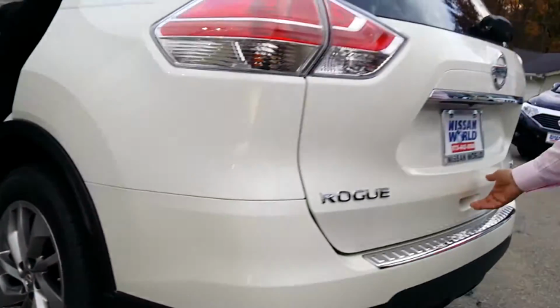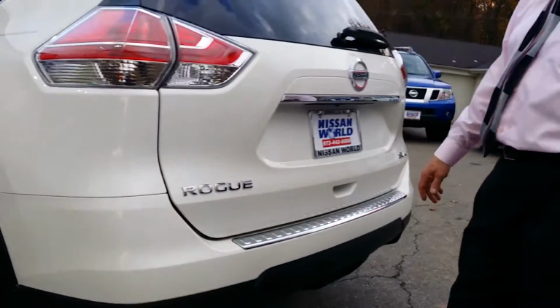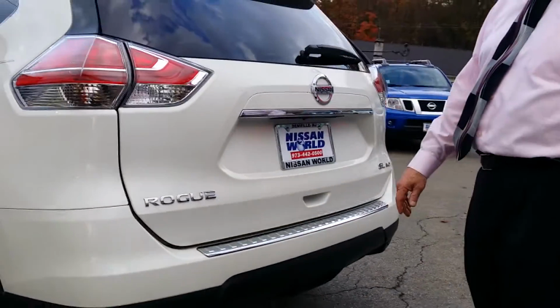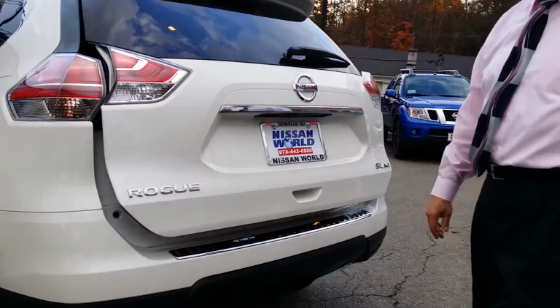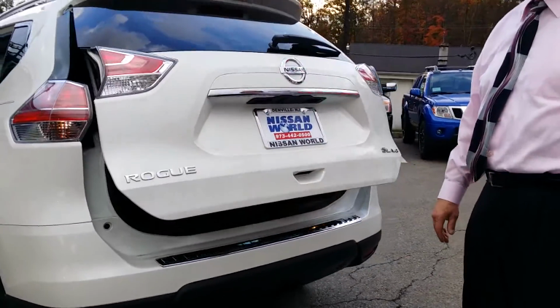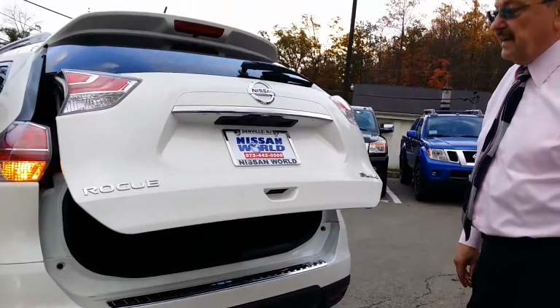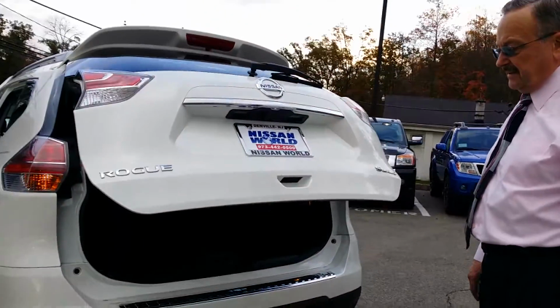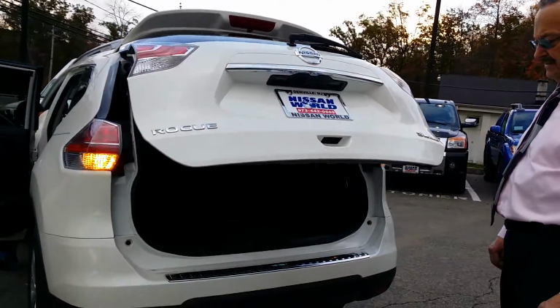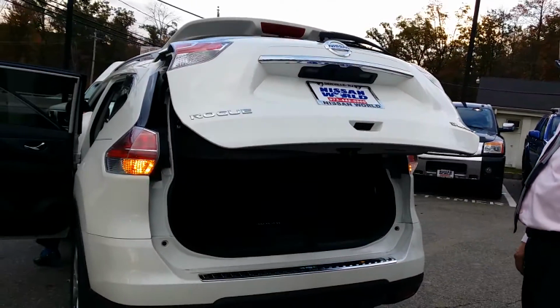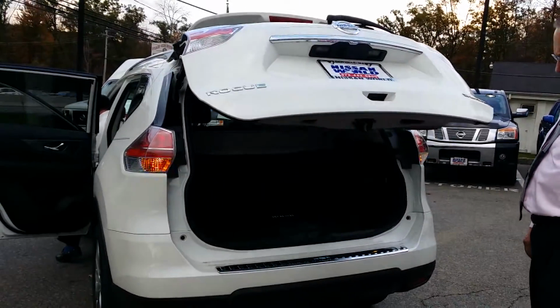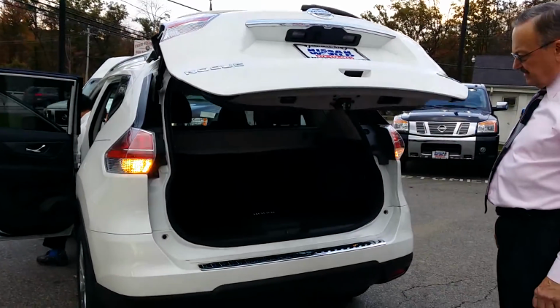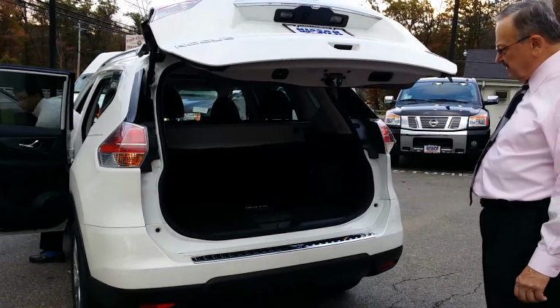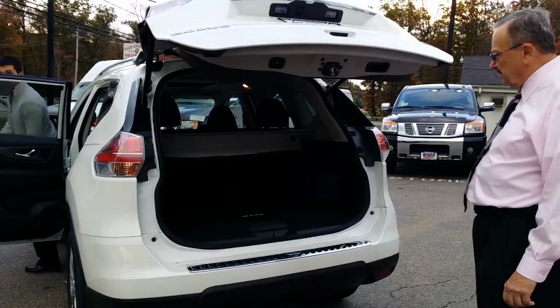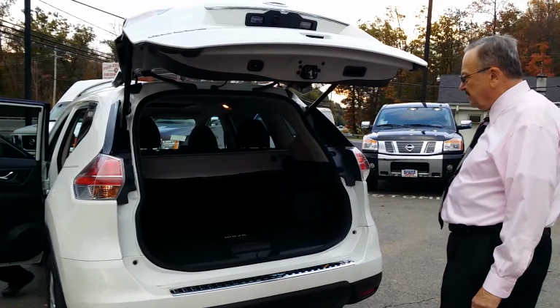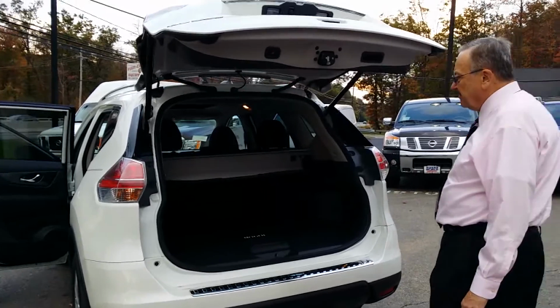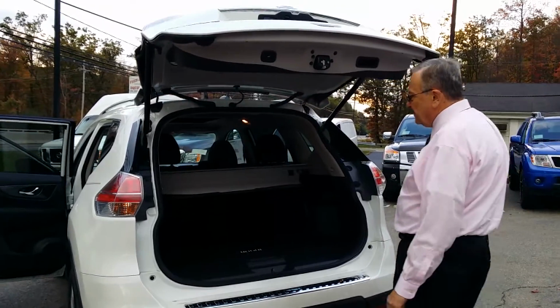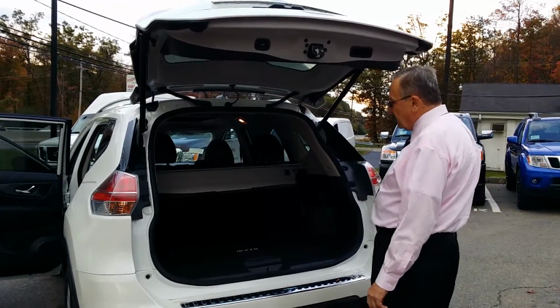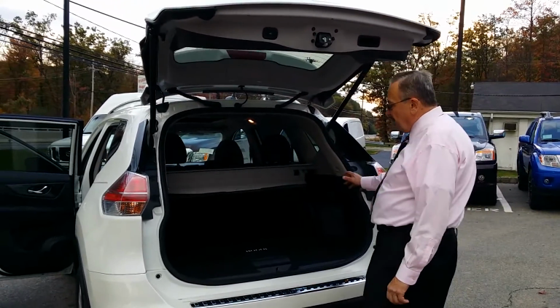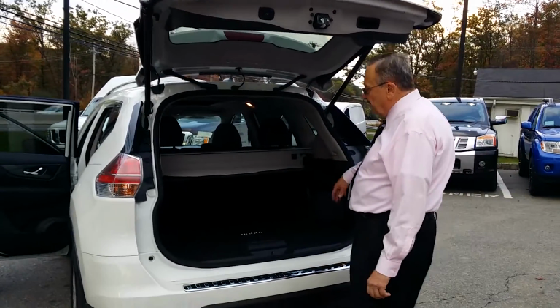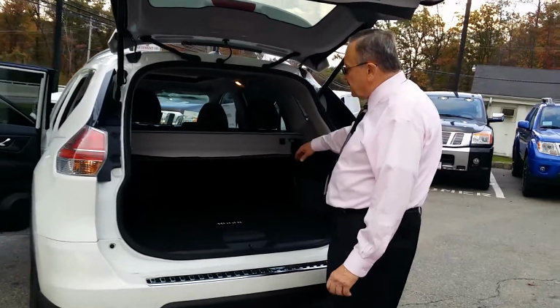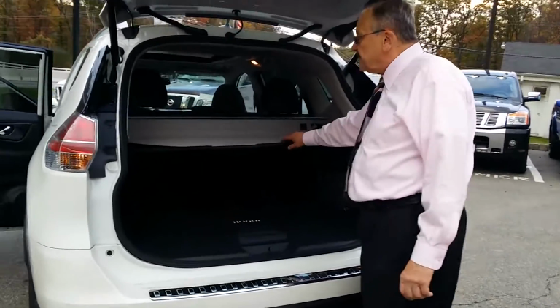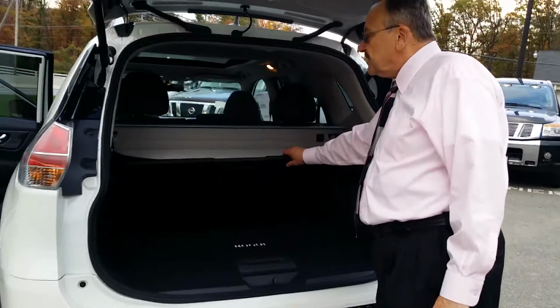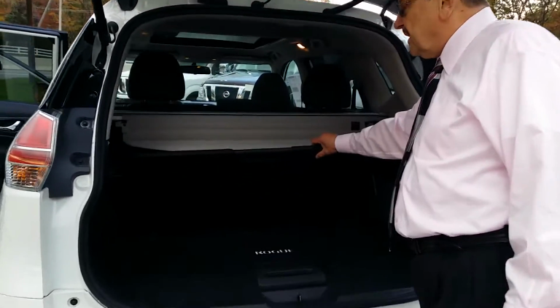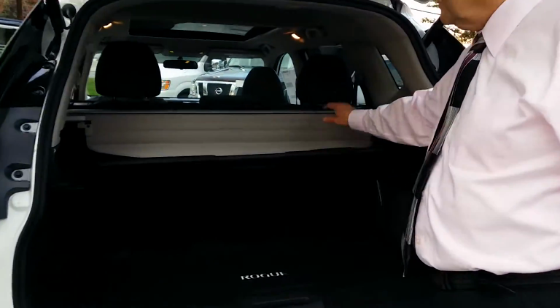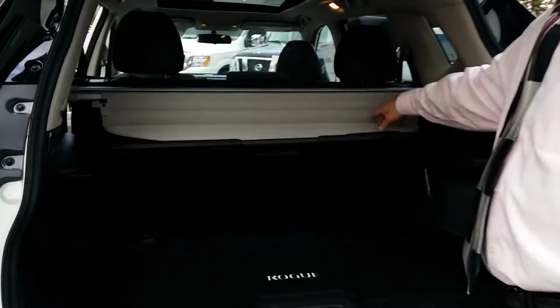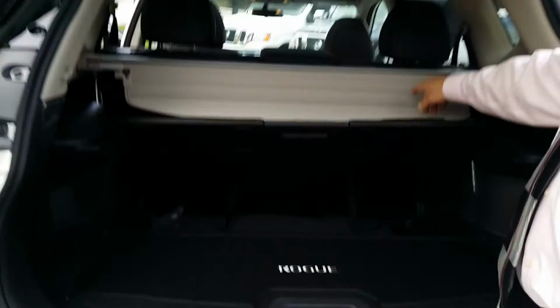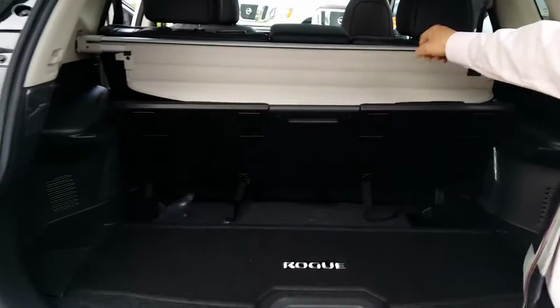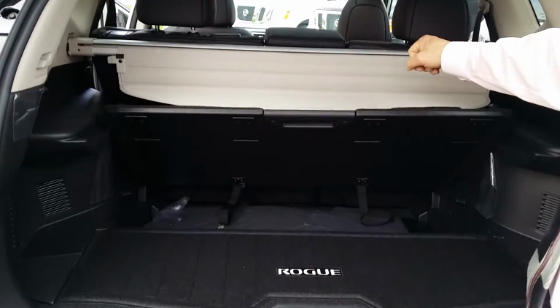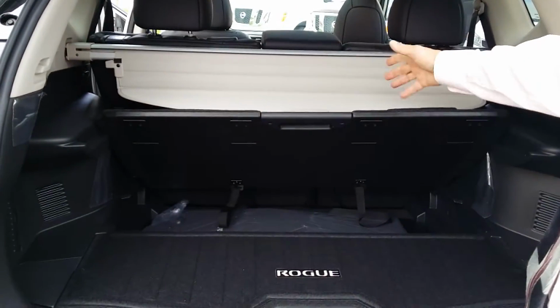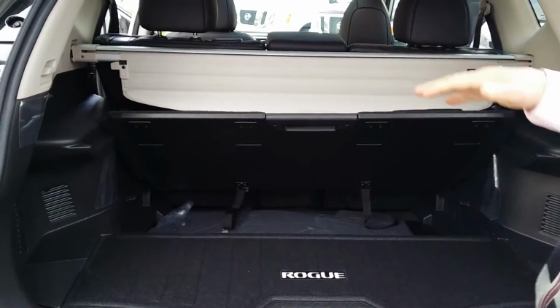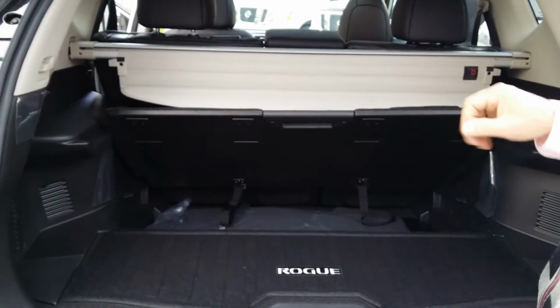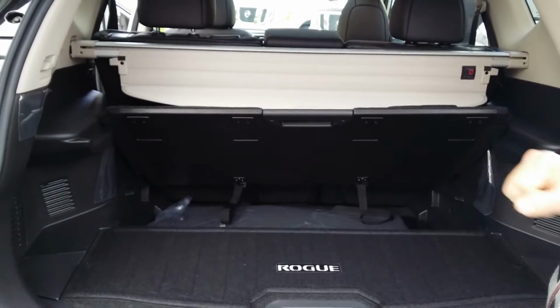This one's equipped with a power liftgate. Nice storage area in the back. This comes with a security curtain, which can hide all your belongings.